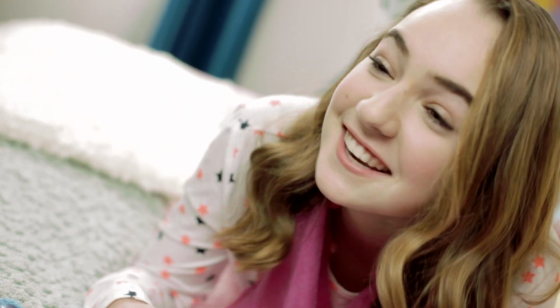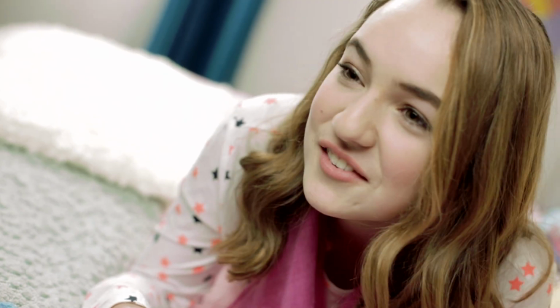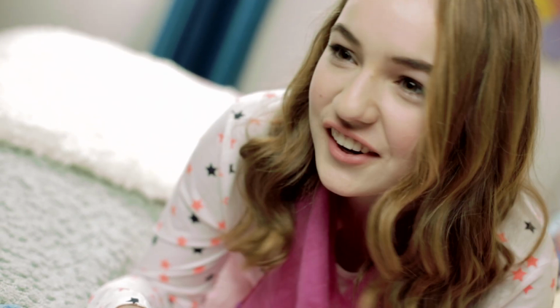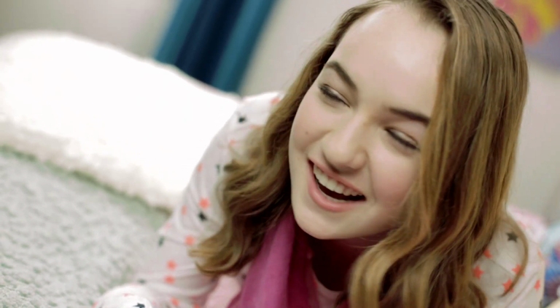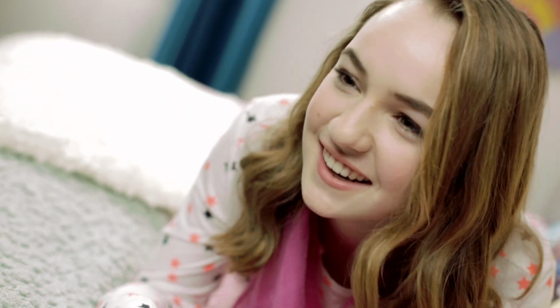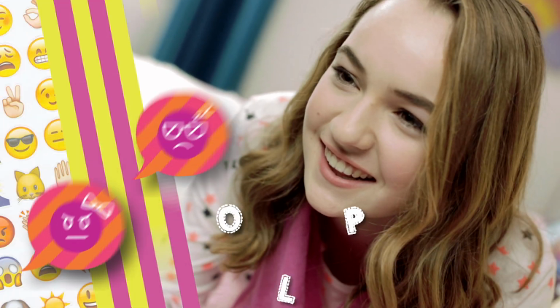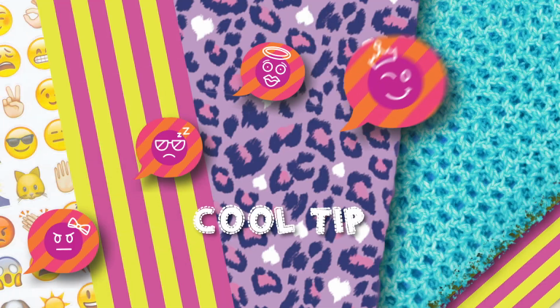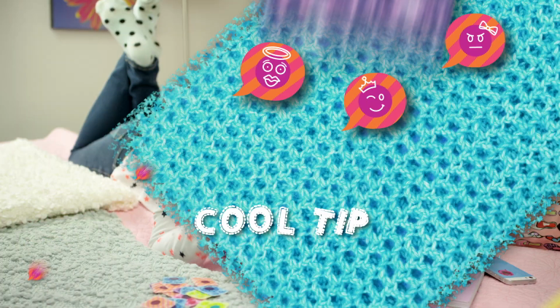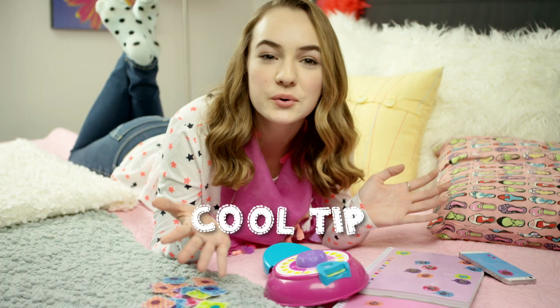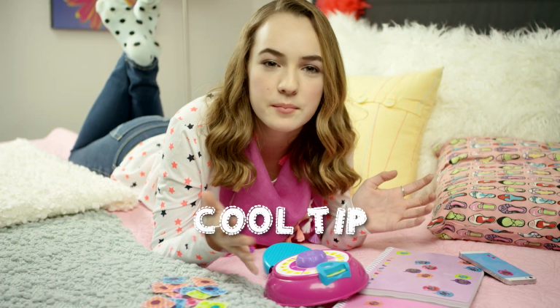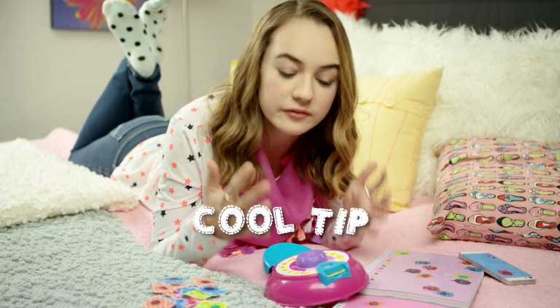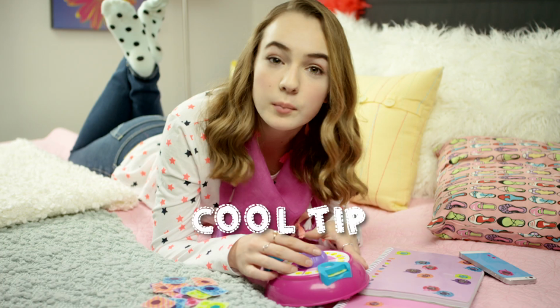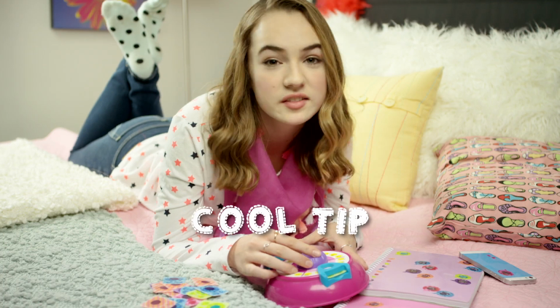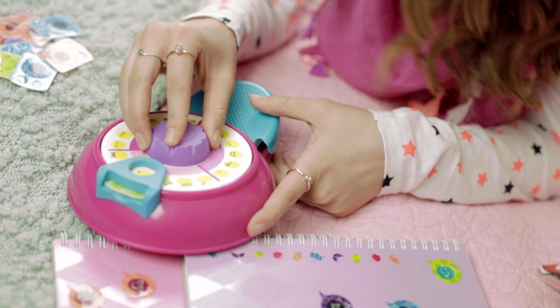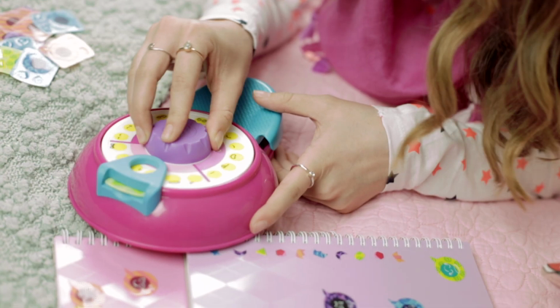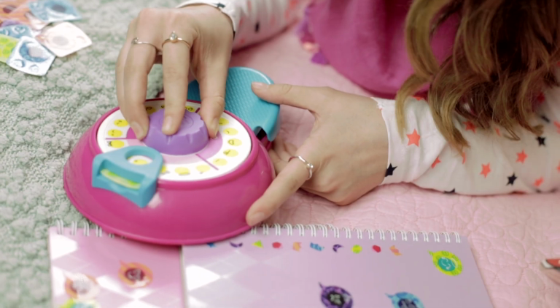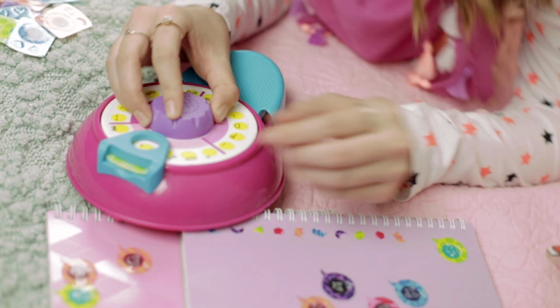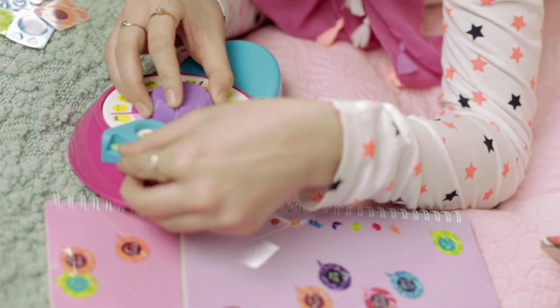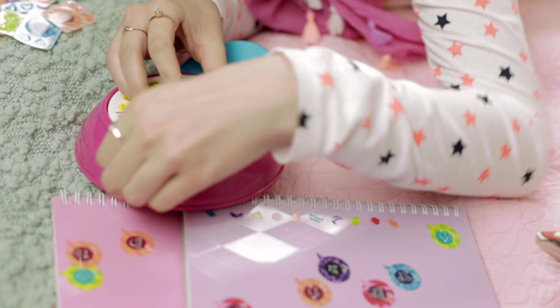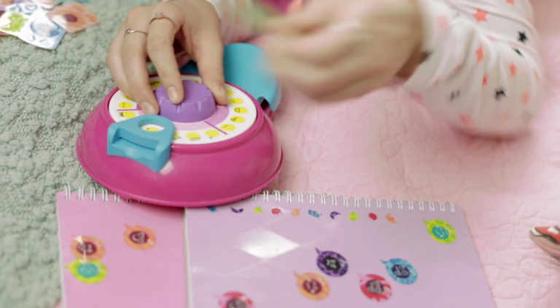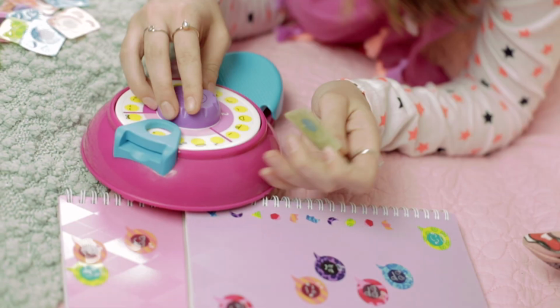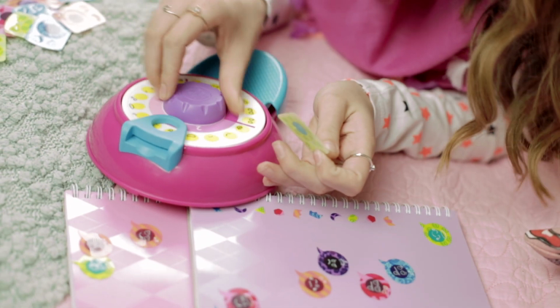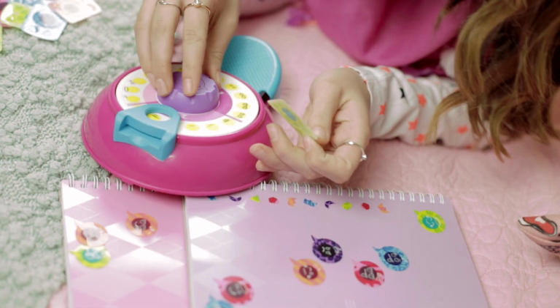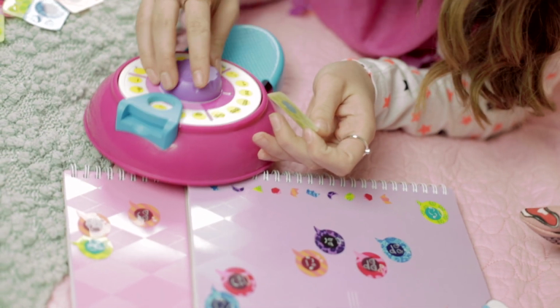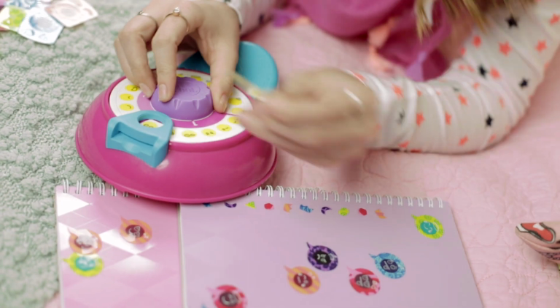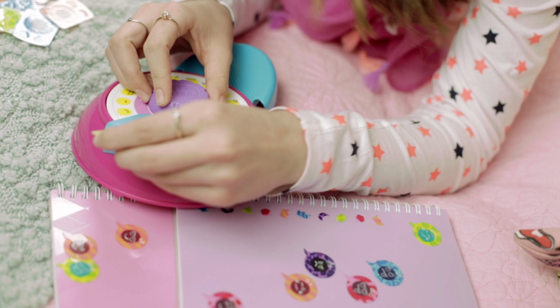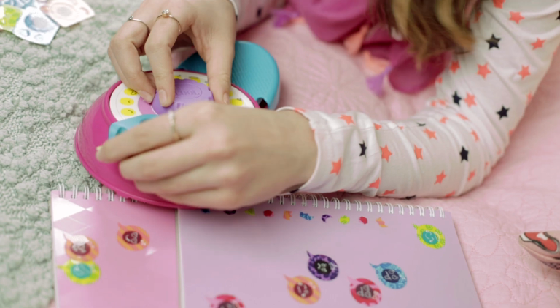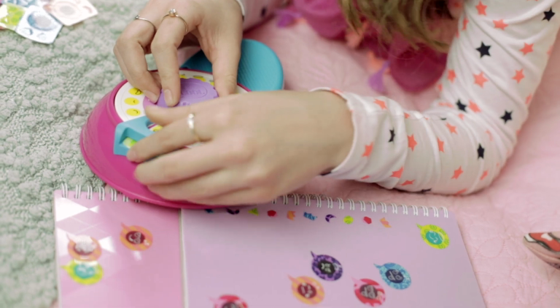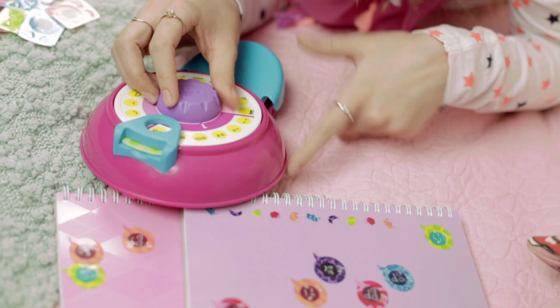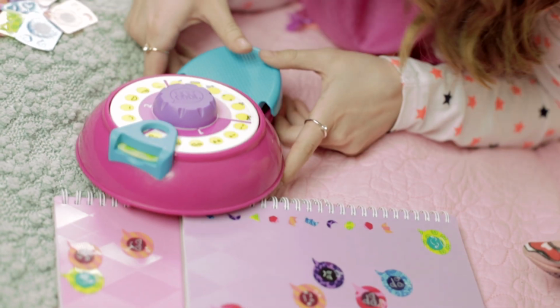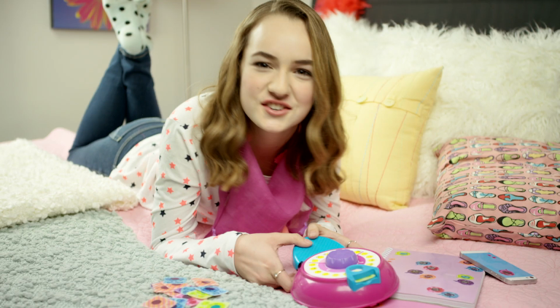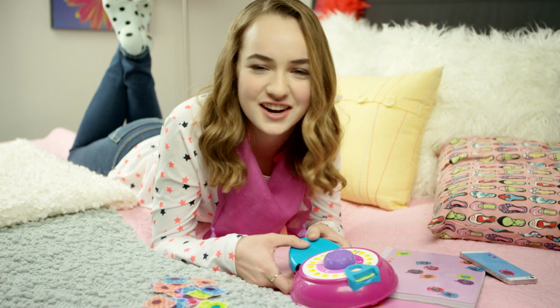Now you're nearly done! Here's a cool tip: if for some reason the wheel feels like it can't turn, remove your sticker, turn the wheel, and then reinsert your sticker. That should do the trick.